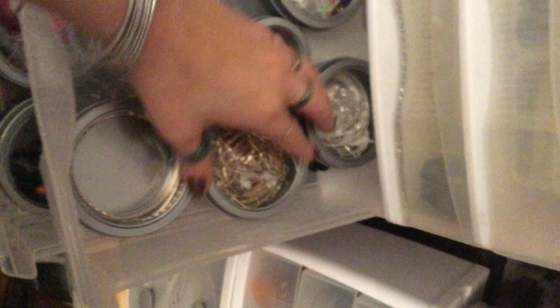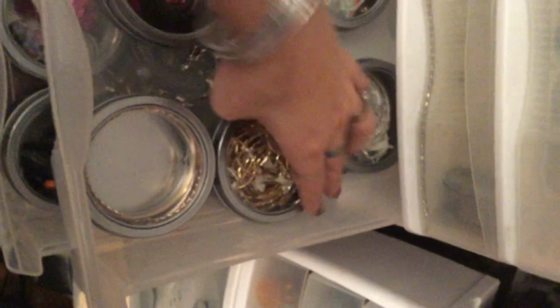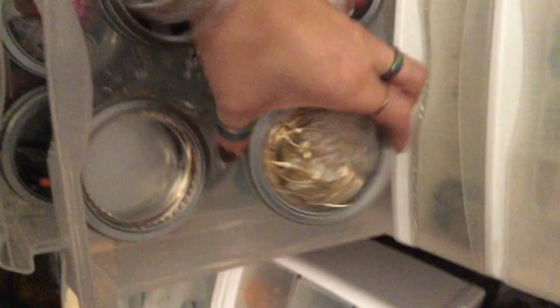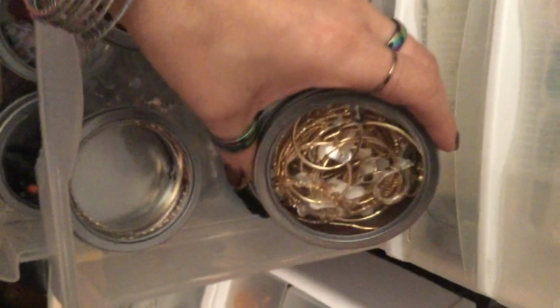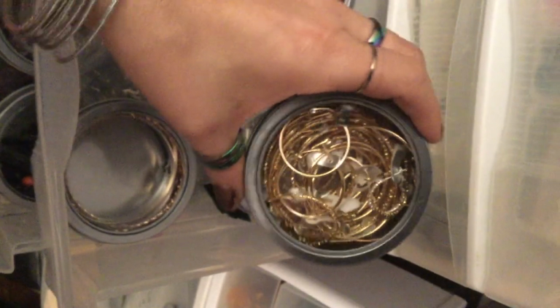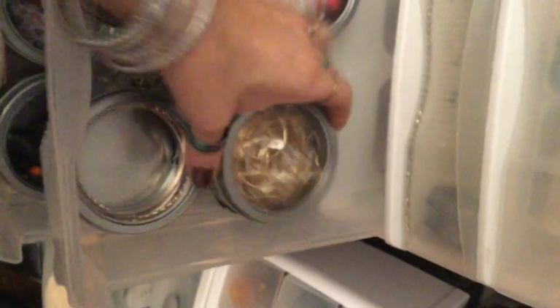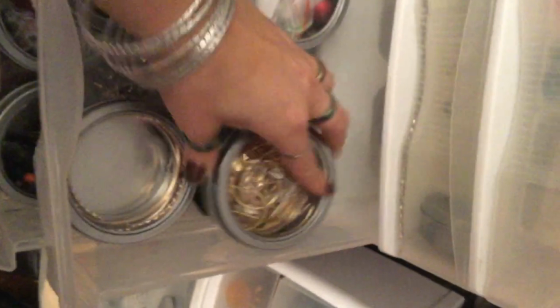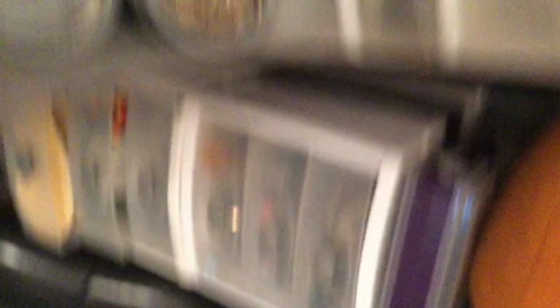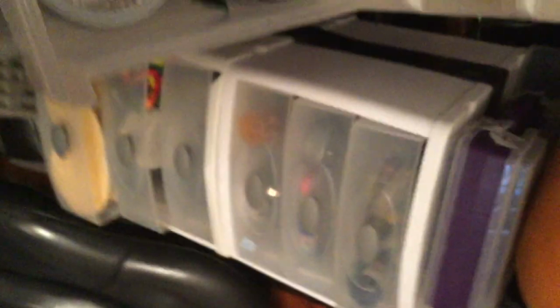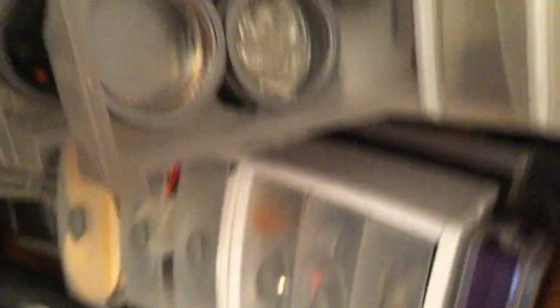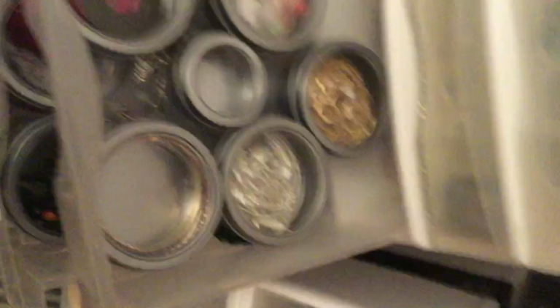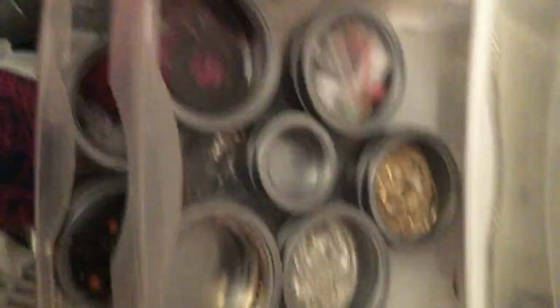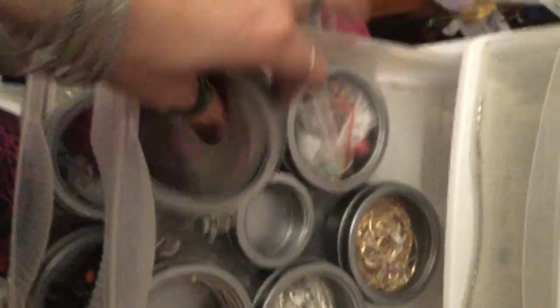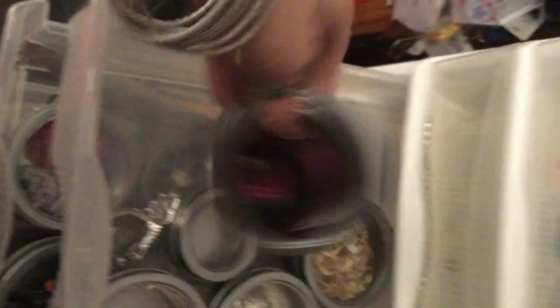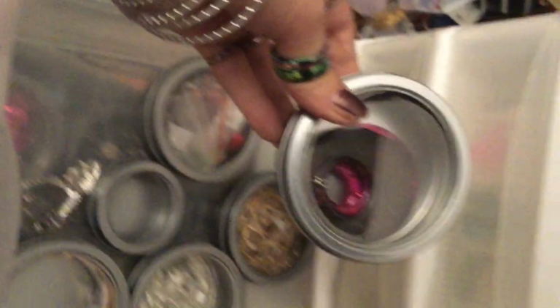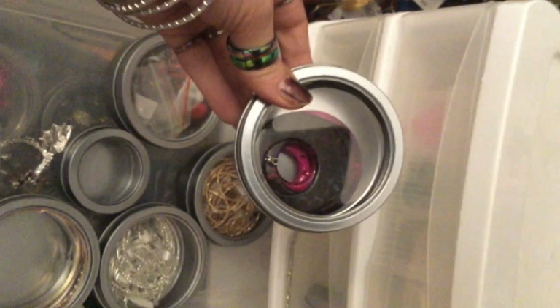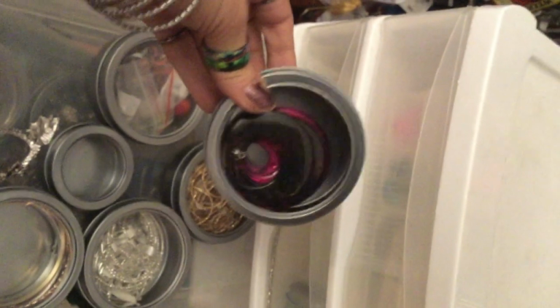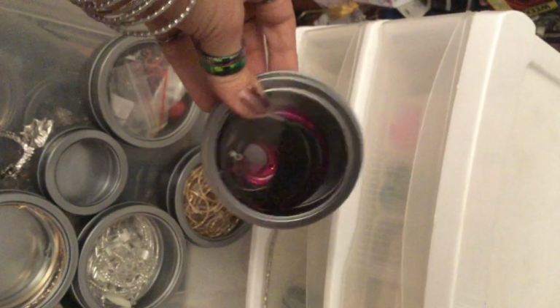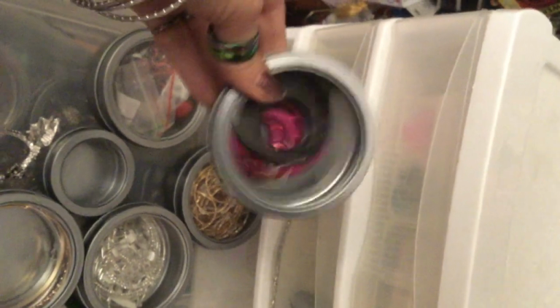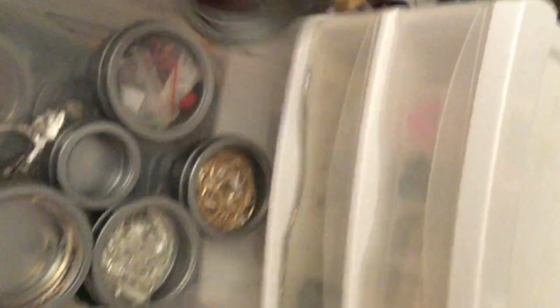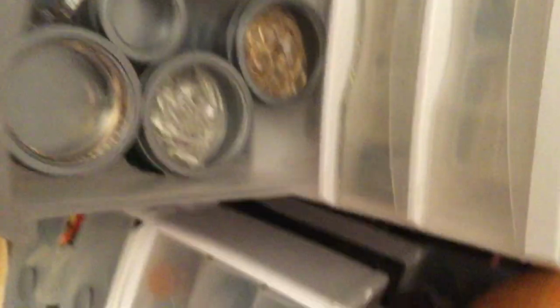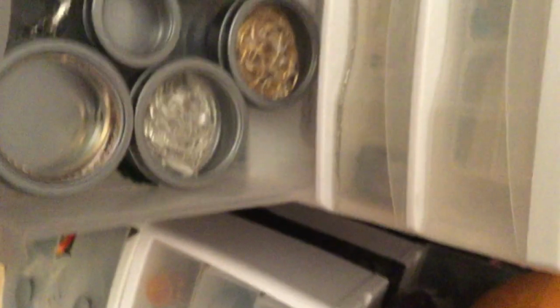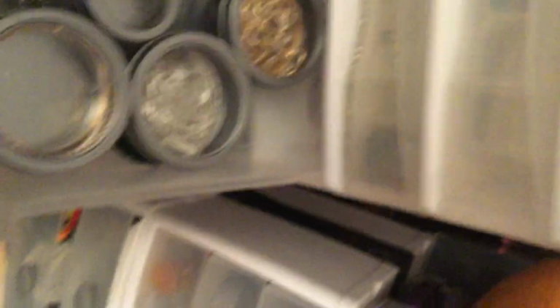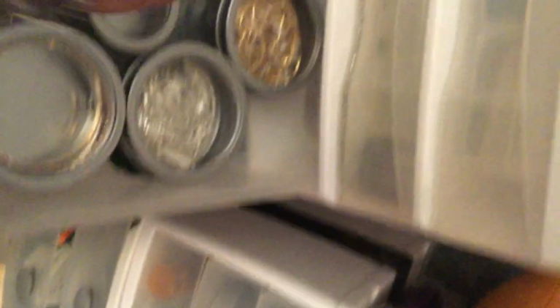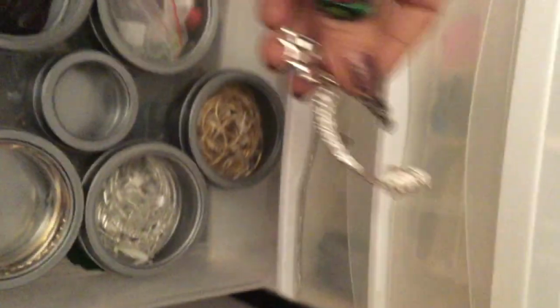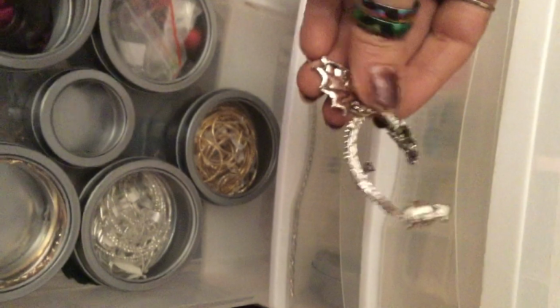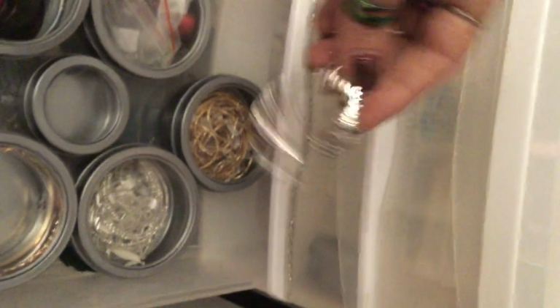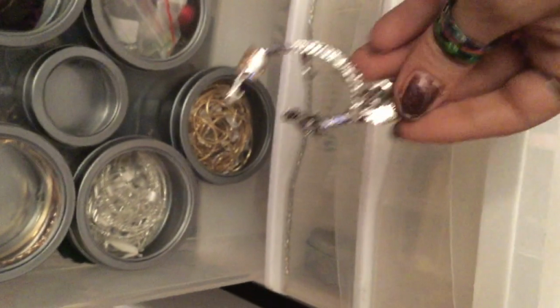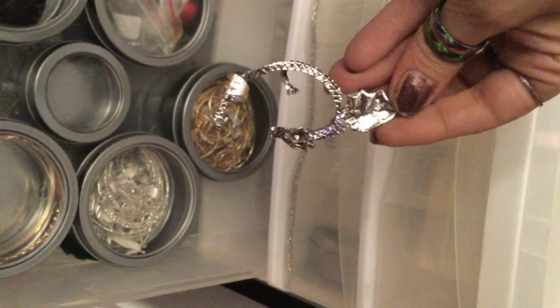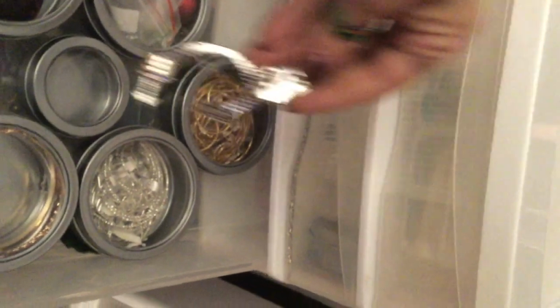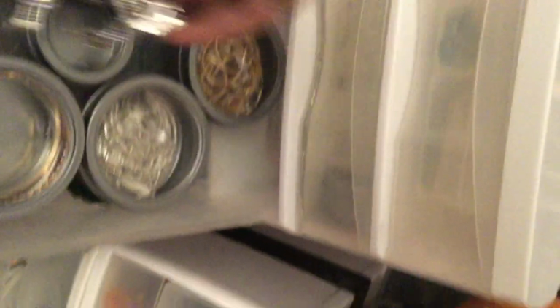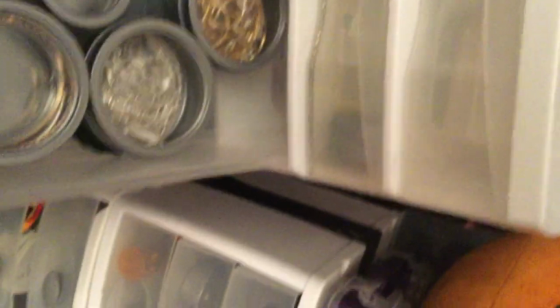These are the ones that are too big to fit in the storage unit. I have like dangly sets. These dollar store magnetic tins that are a dollar are really good to sort things in. I haven't worn this — this is for the outside of the ears.